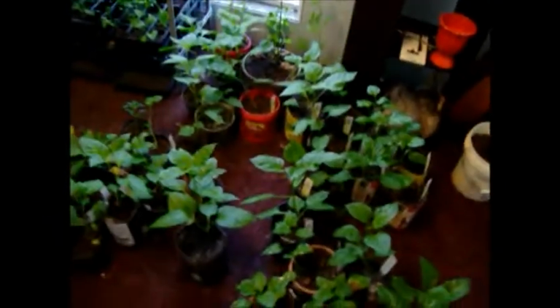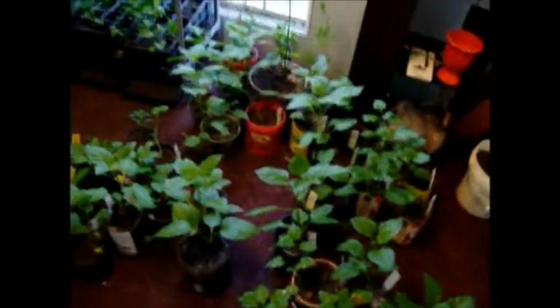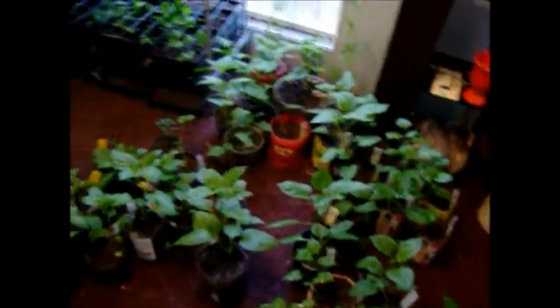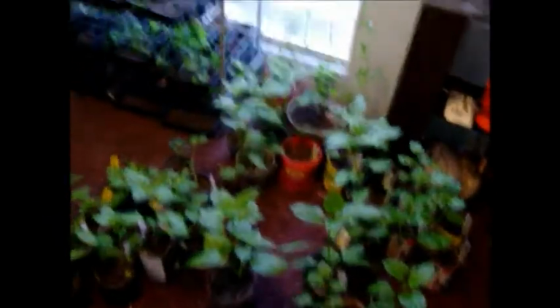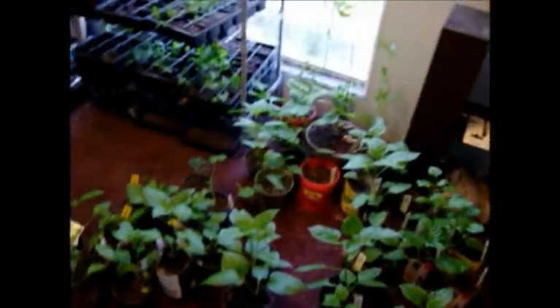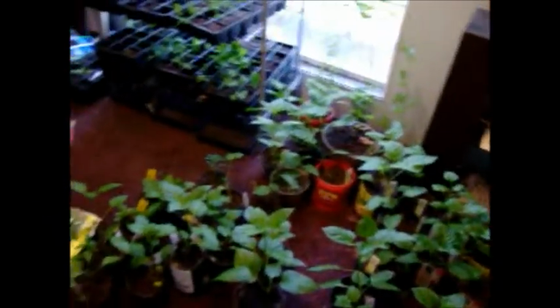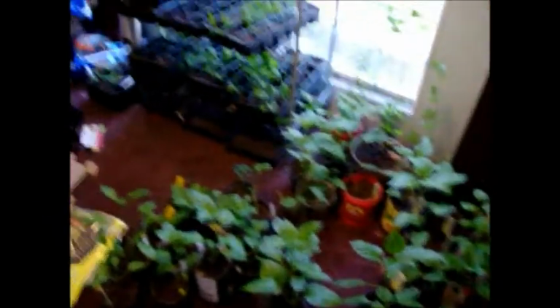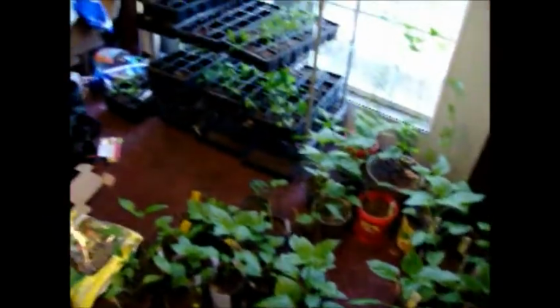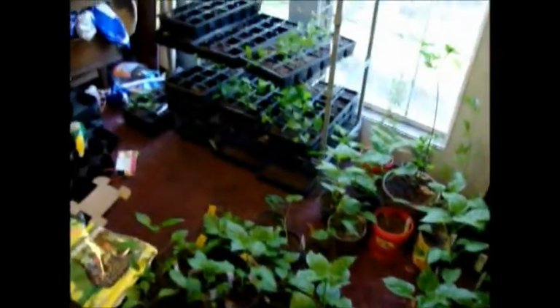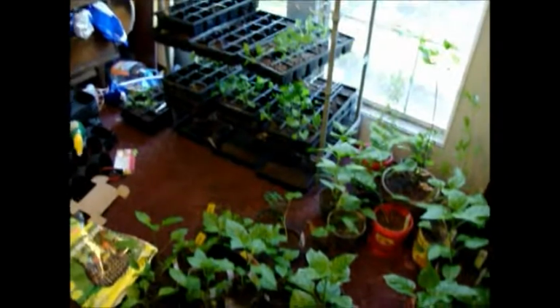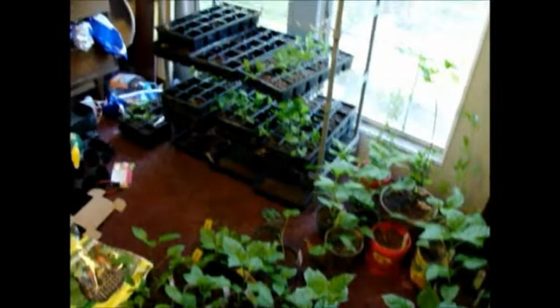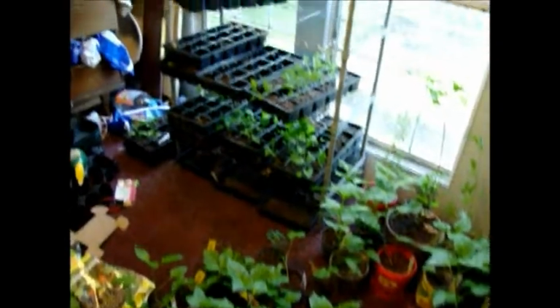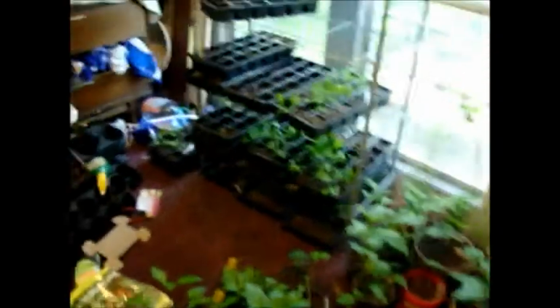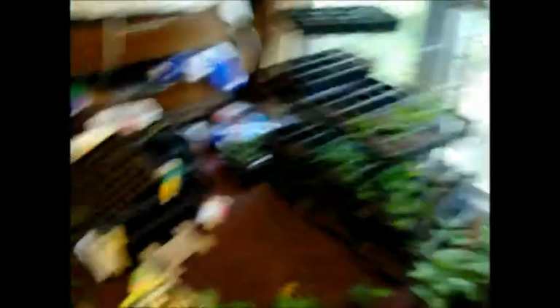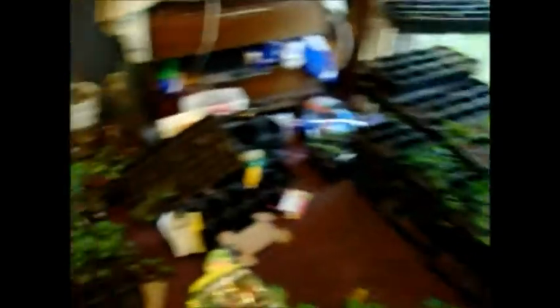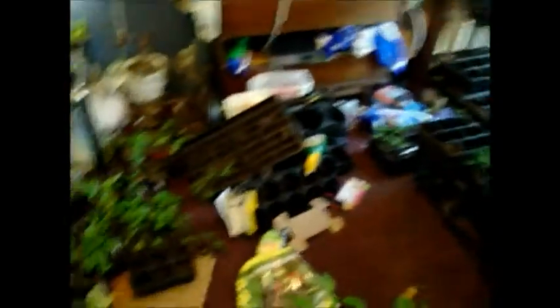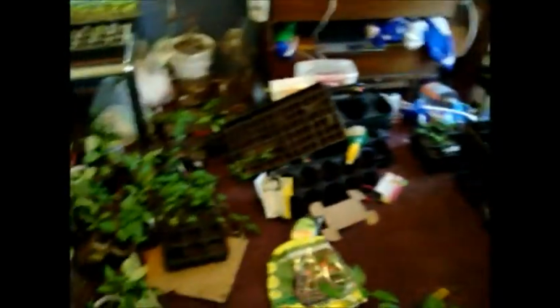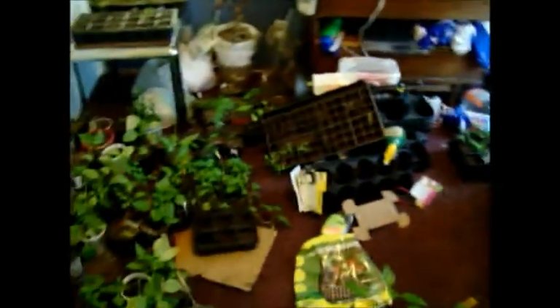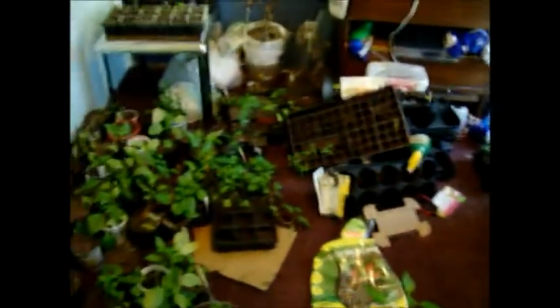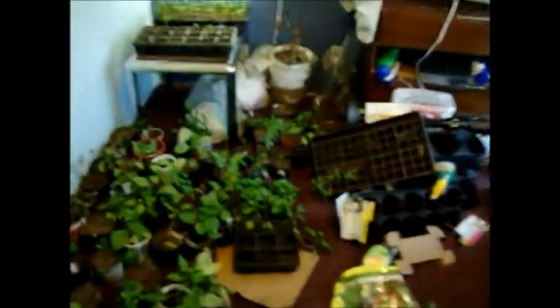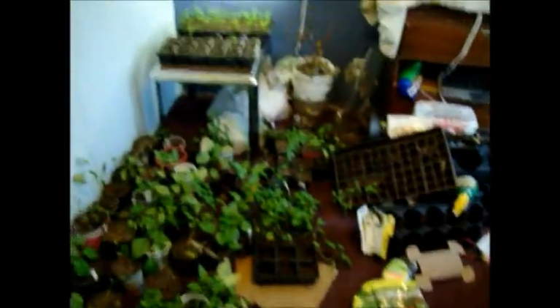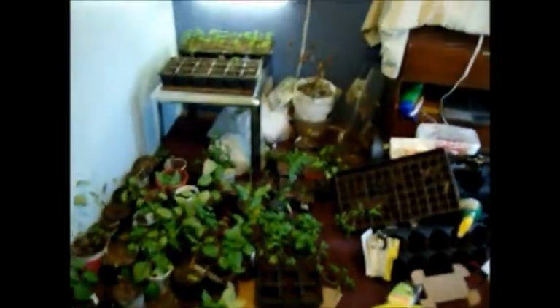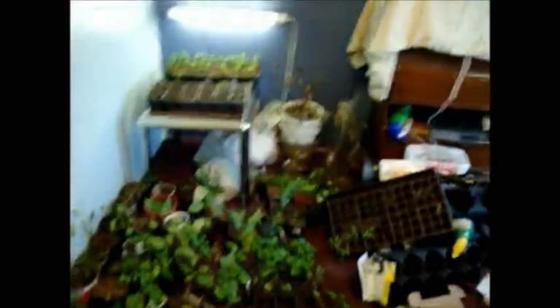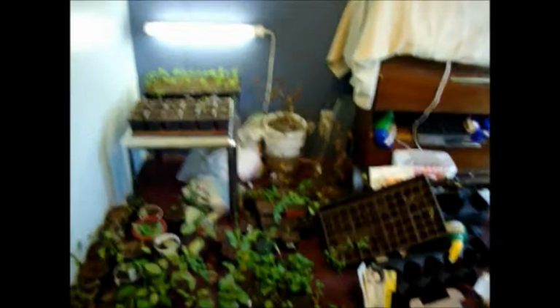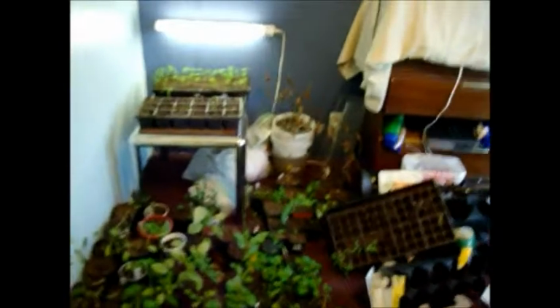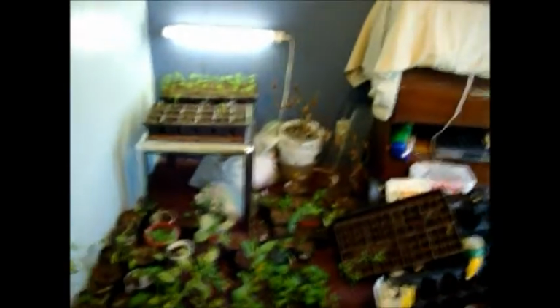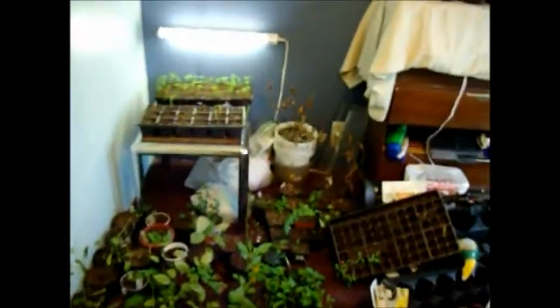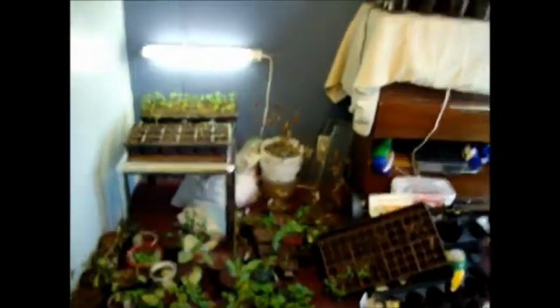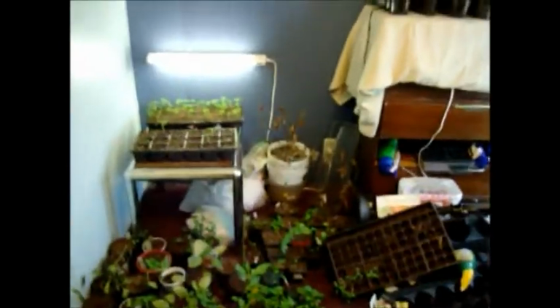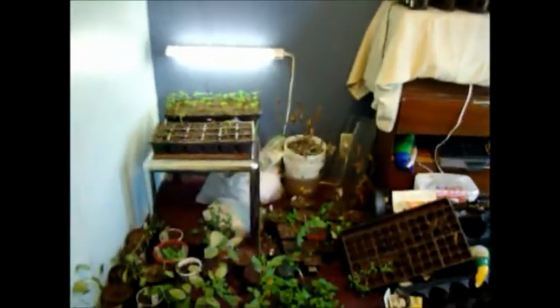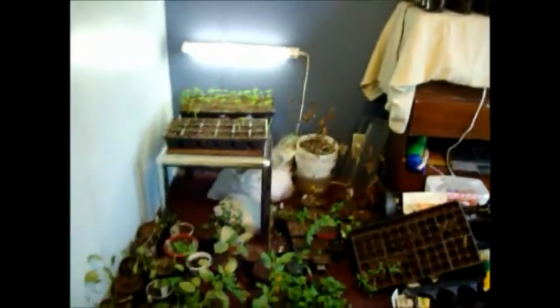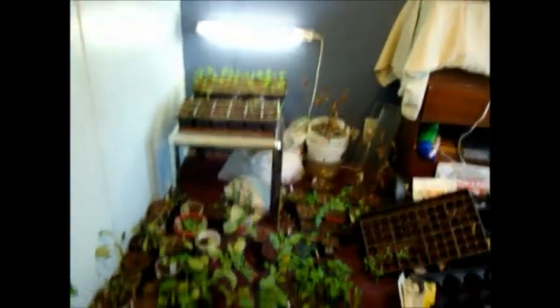Hello folks, here with another update. I know it's been a couple of days and I said I was gonna do it, so I finally got time — just gonna give you a quick update on my peppers.